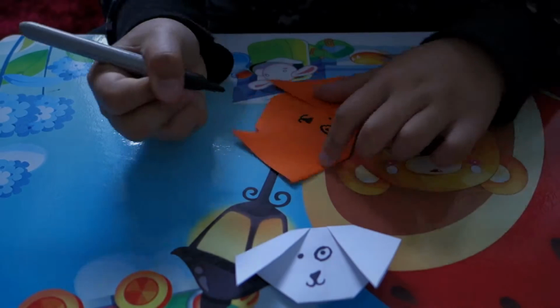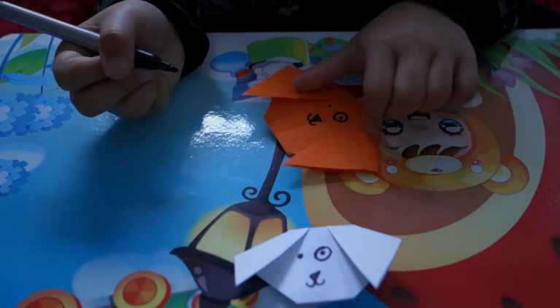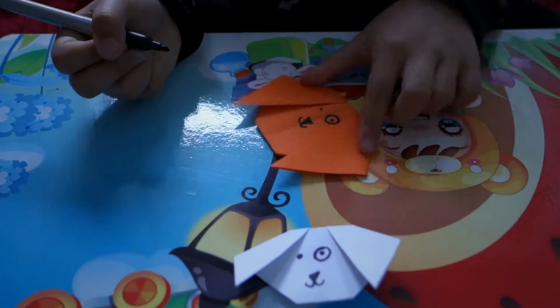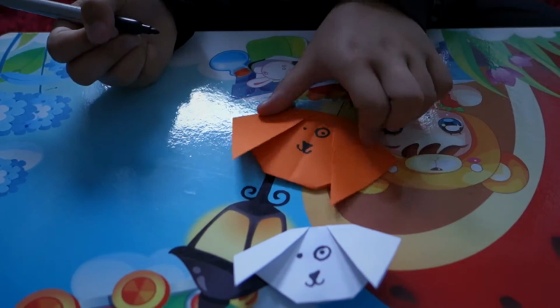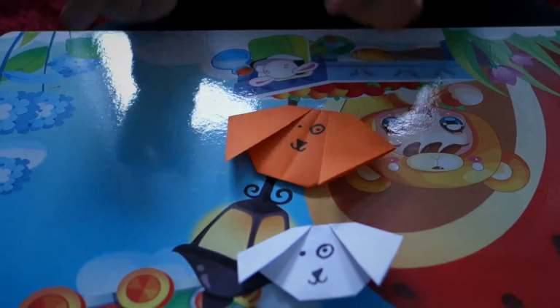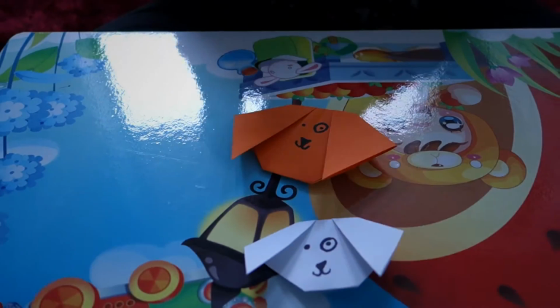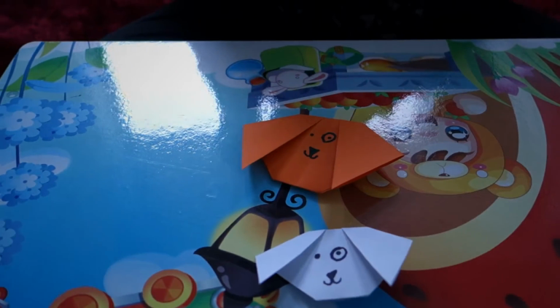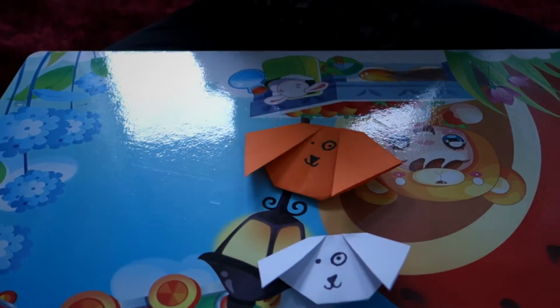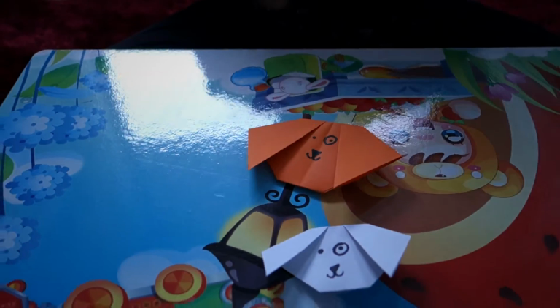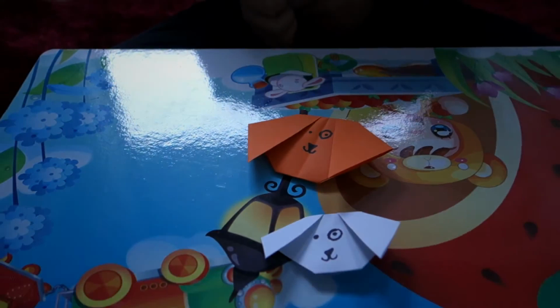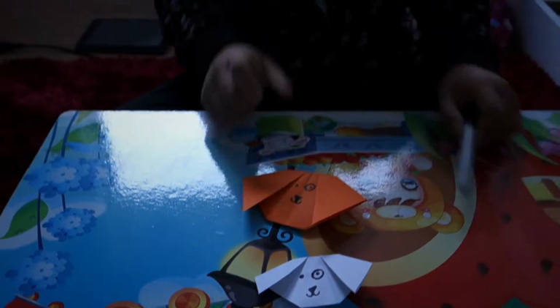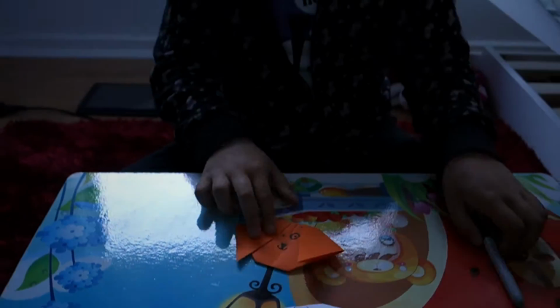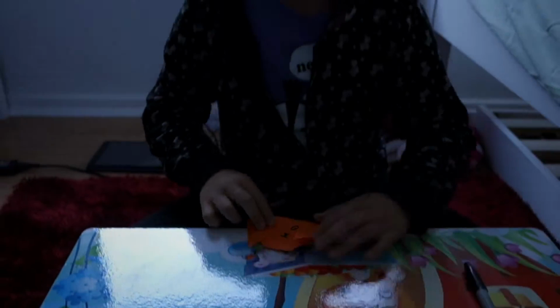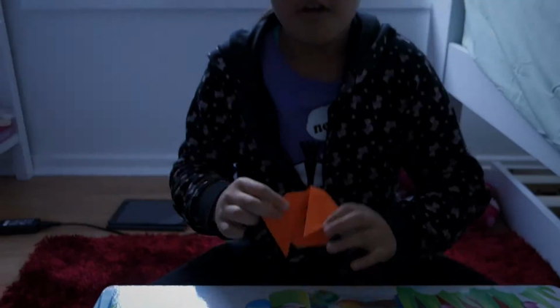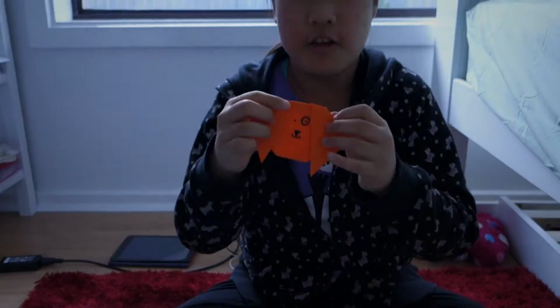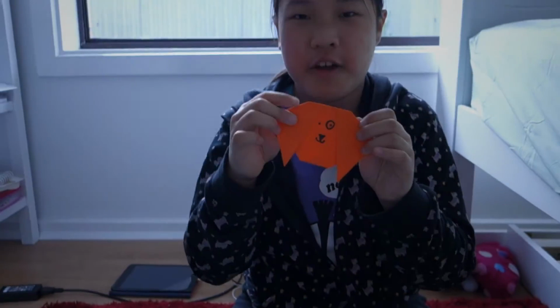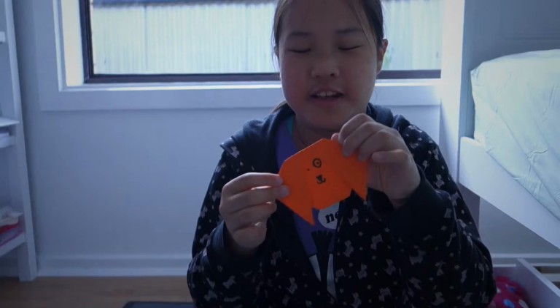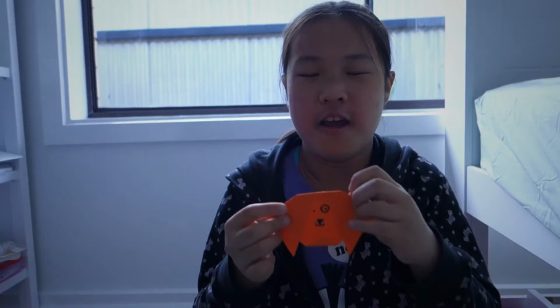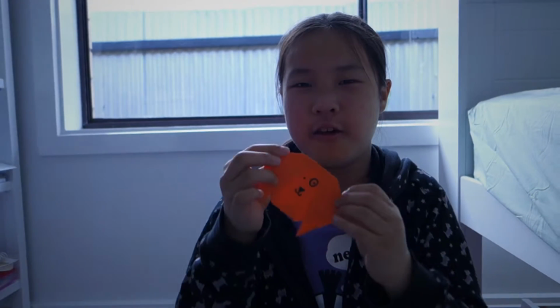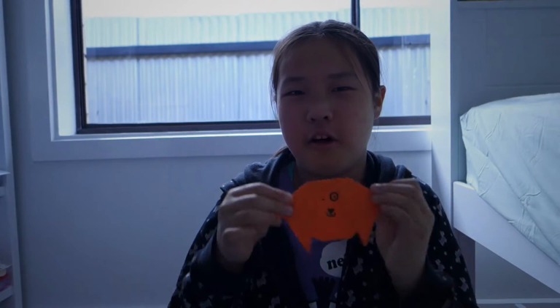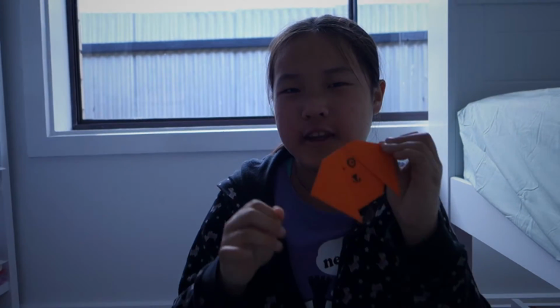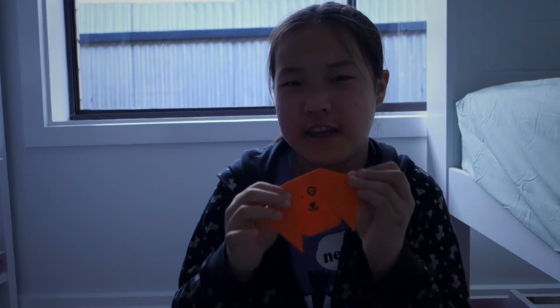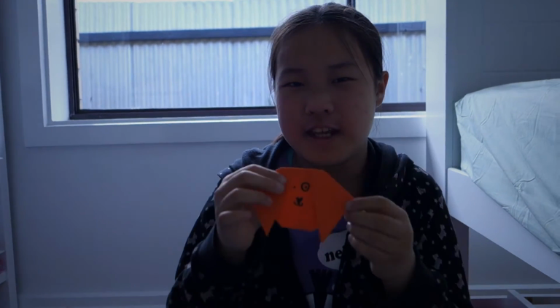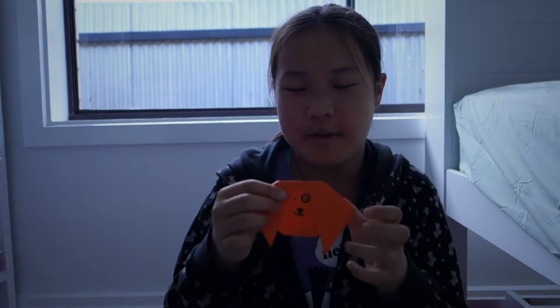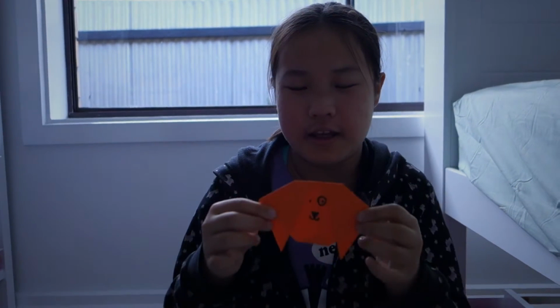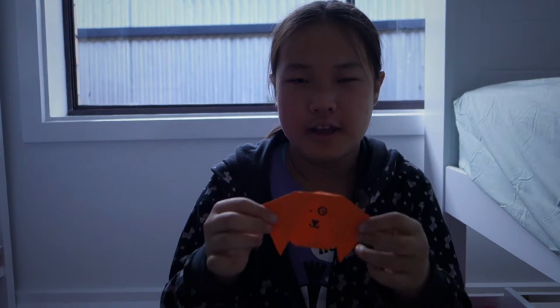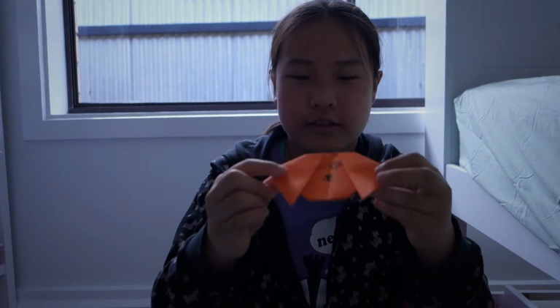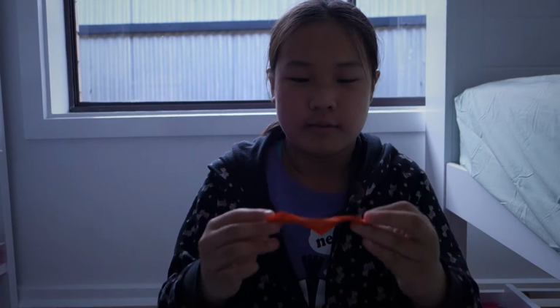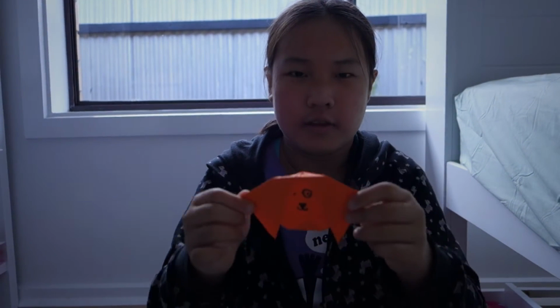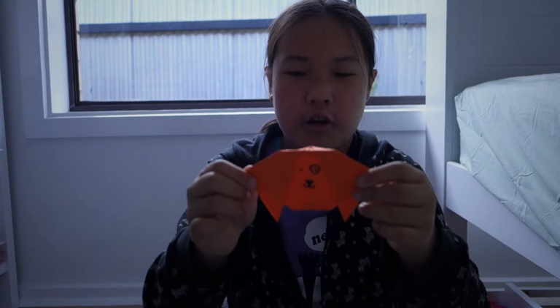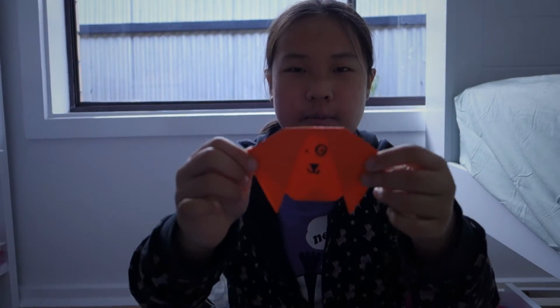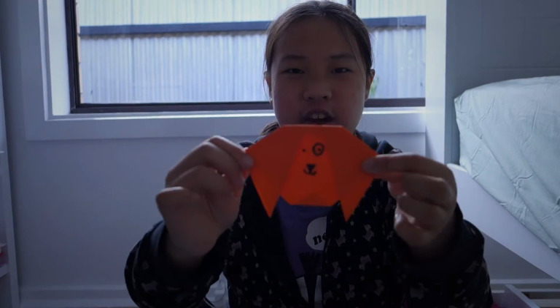And then you're done. Now you've created your own easy mini origami dog.